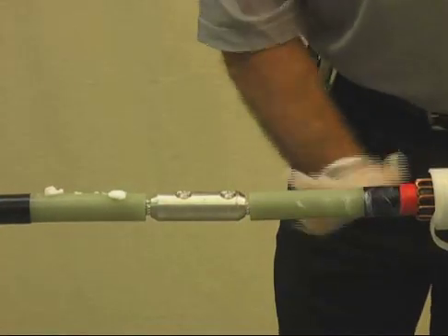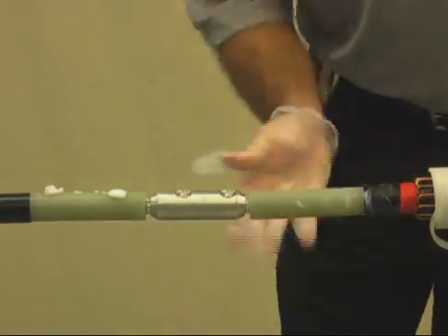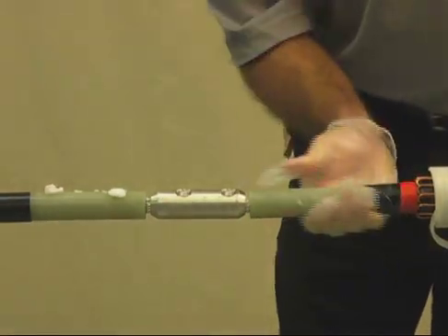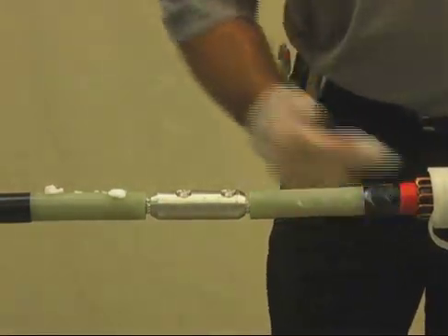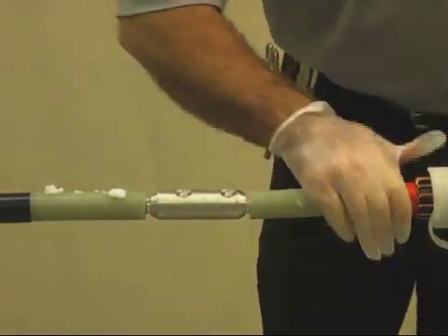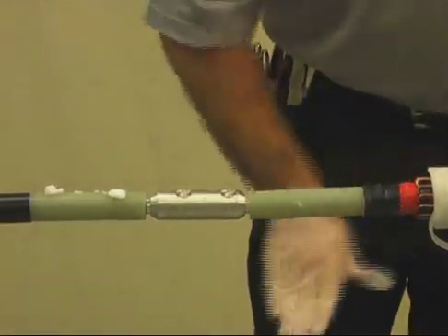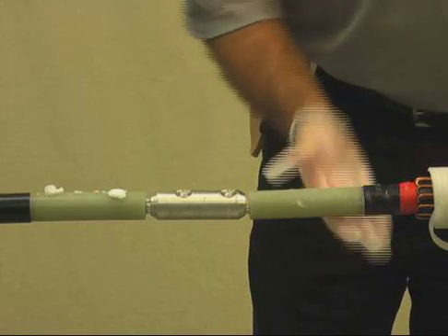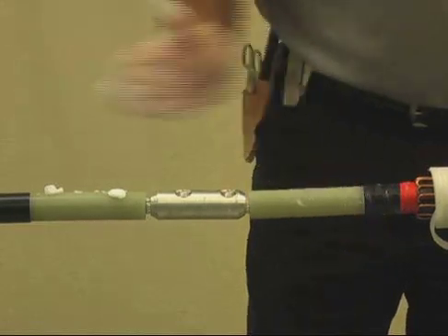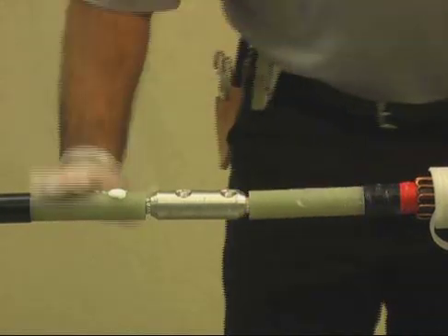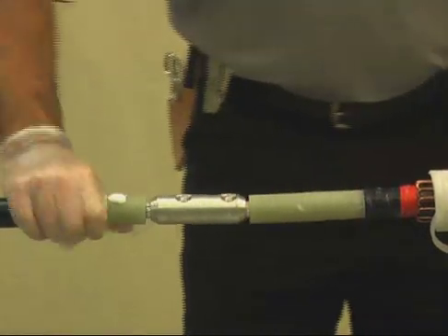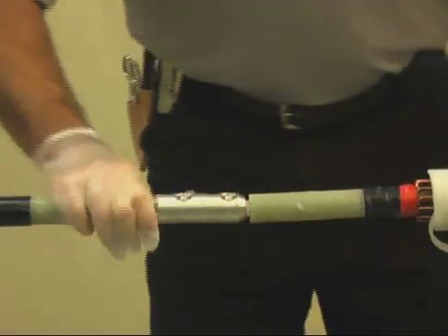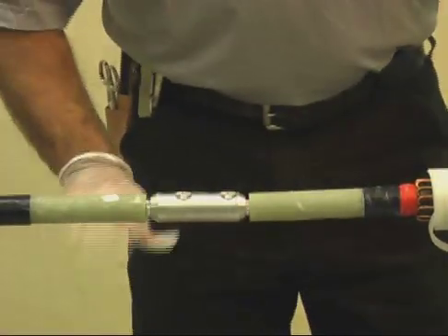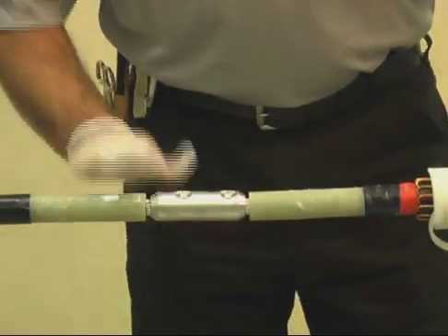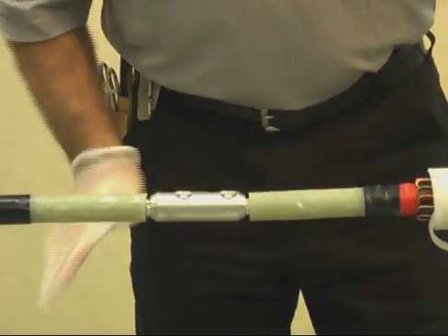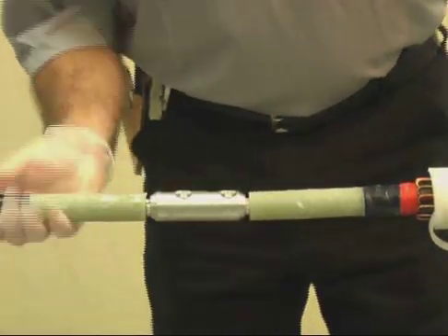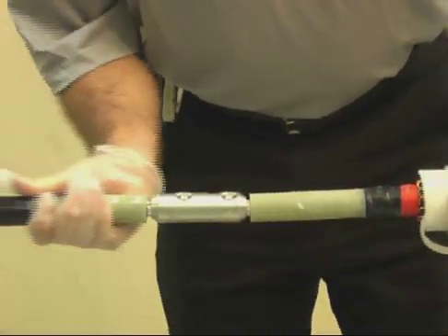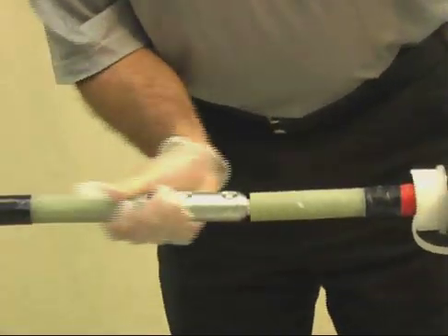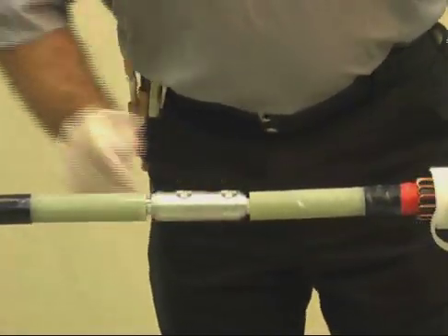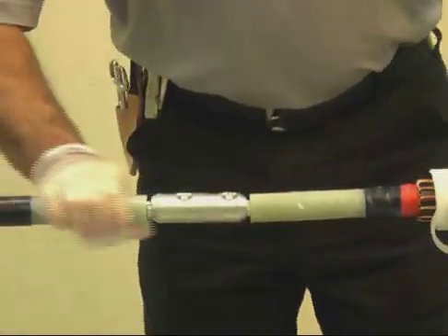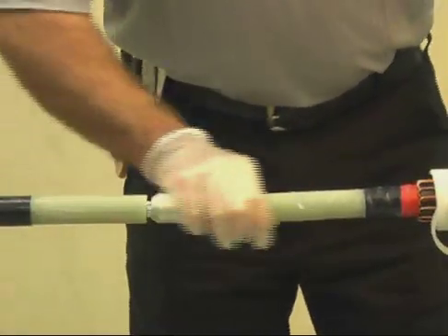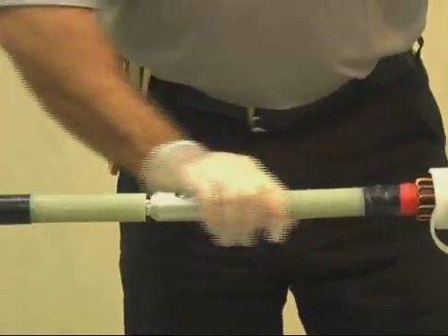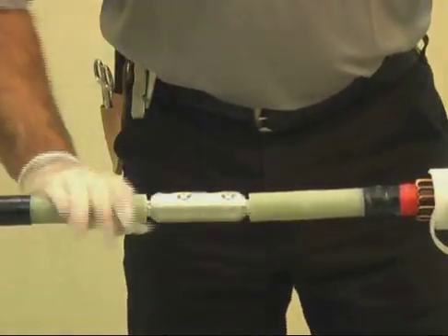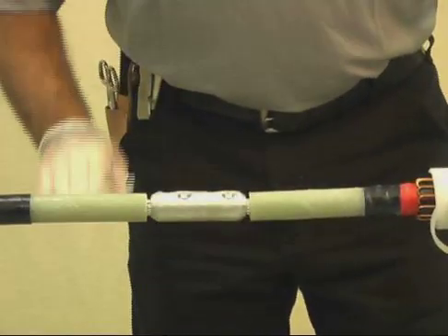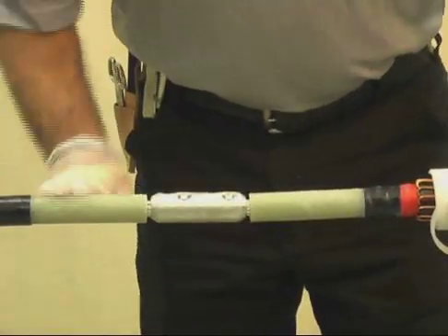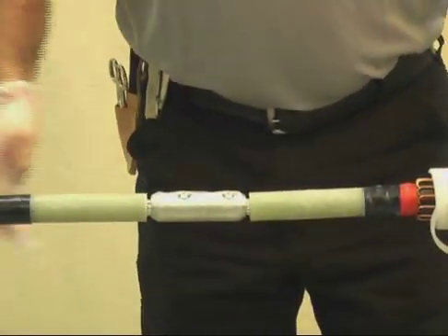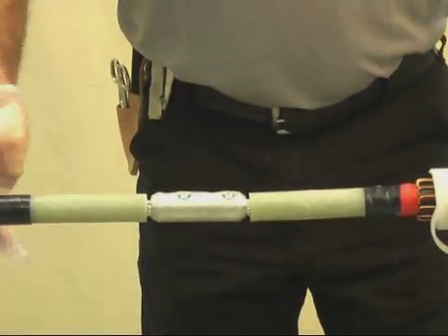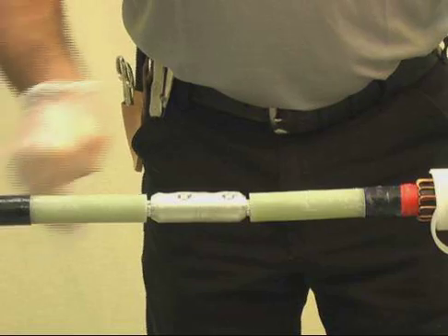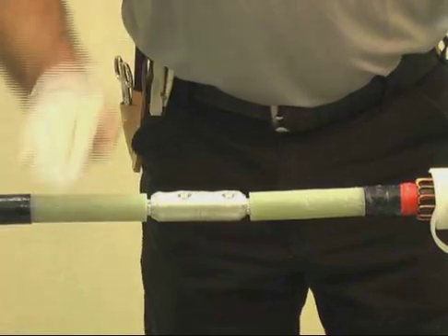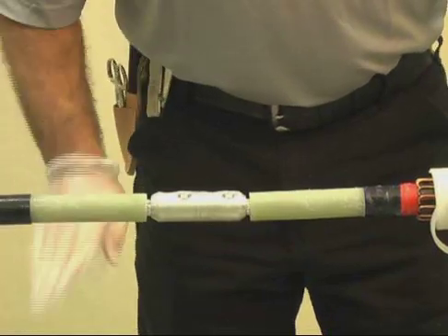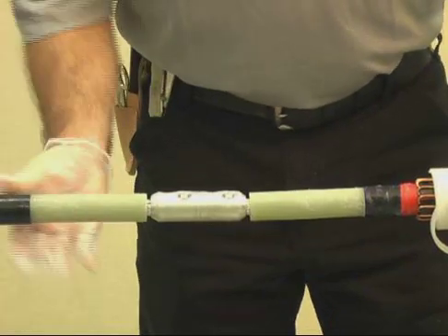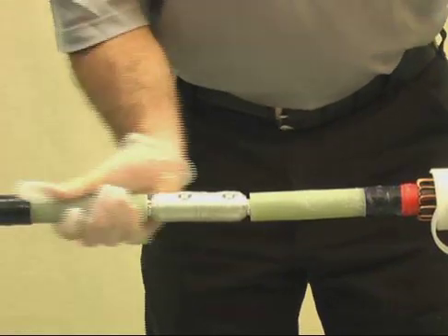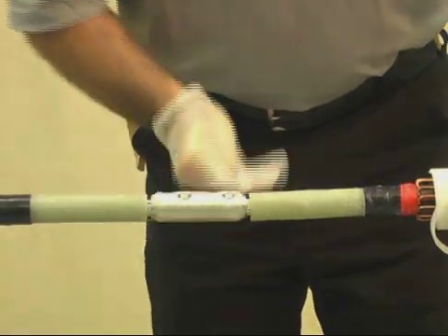Important point: use all of the DCC compound supplied to help fill any voids, and use only the compound provided in the kit.